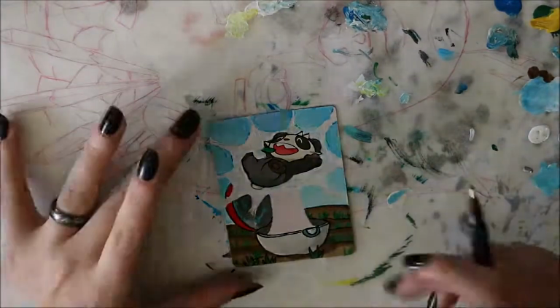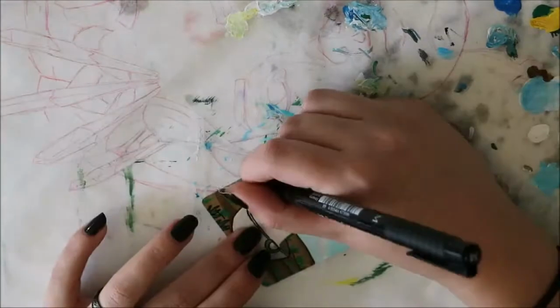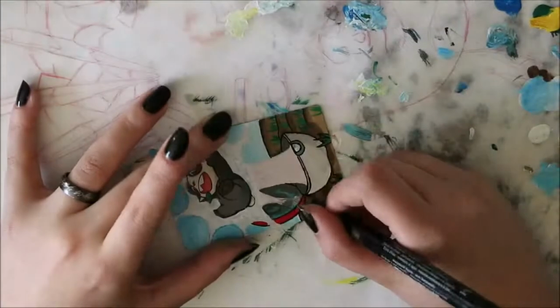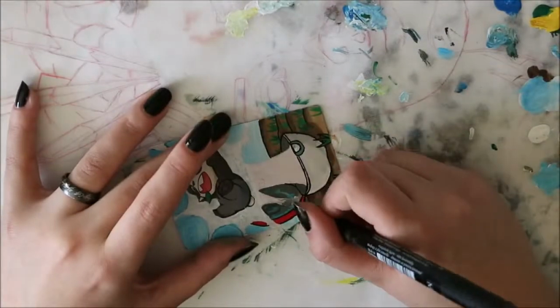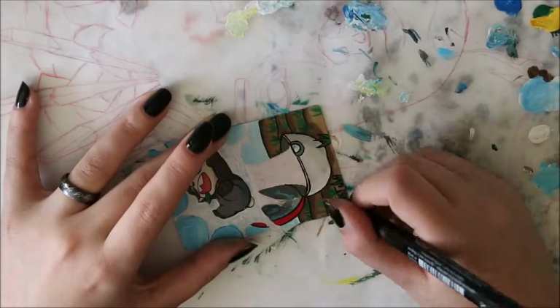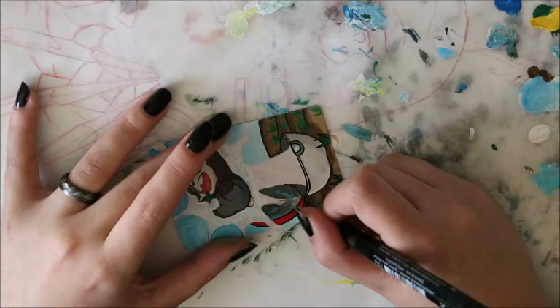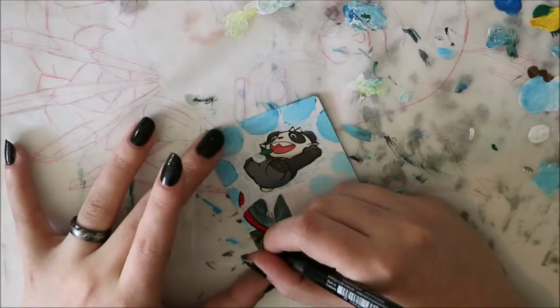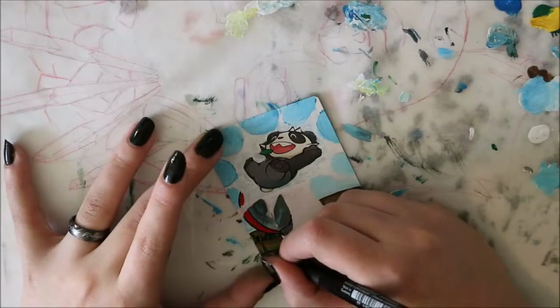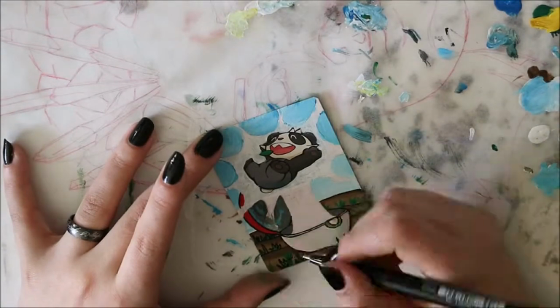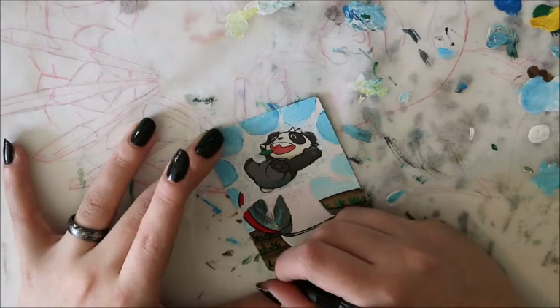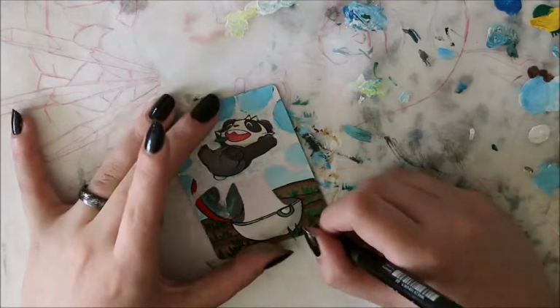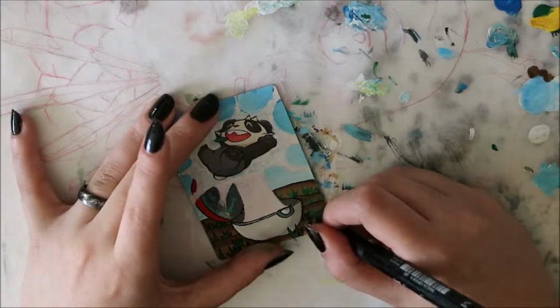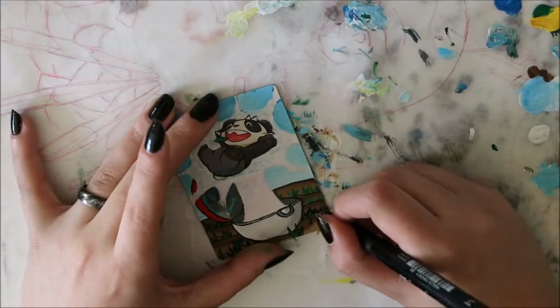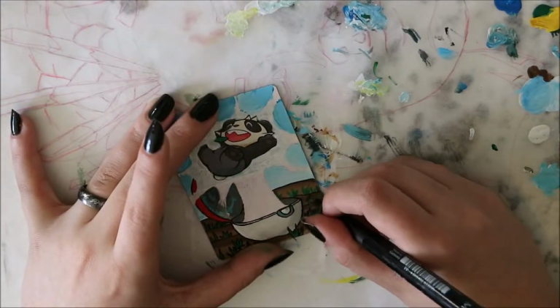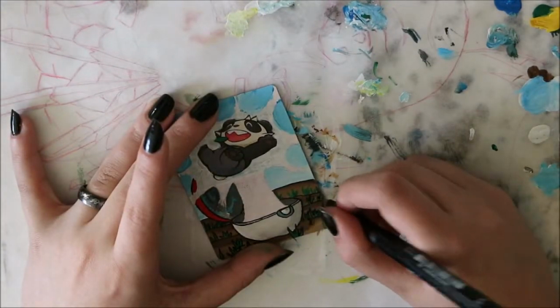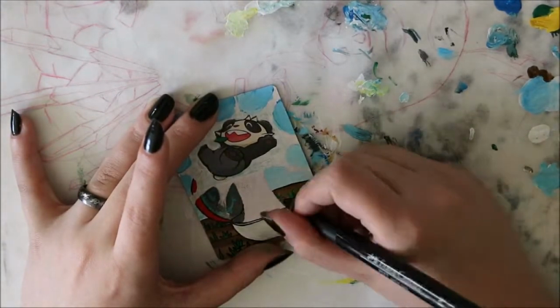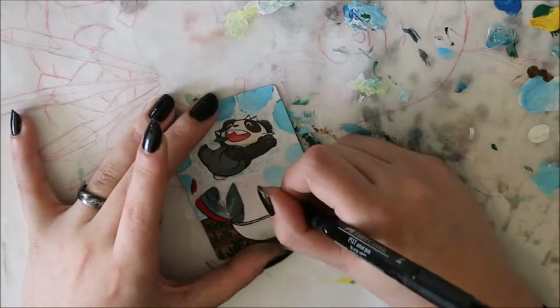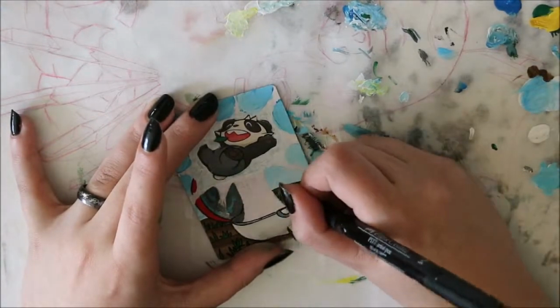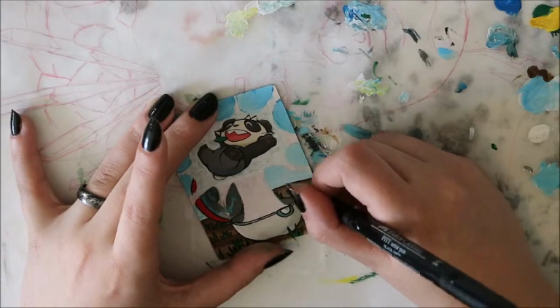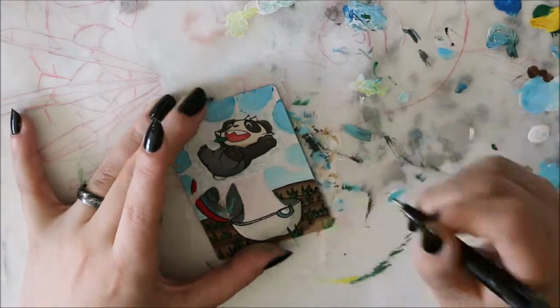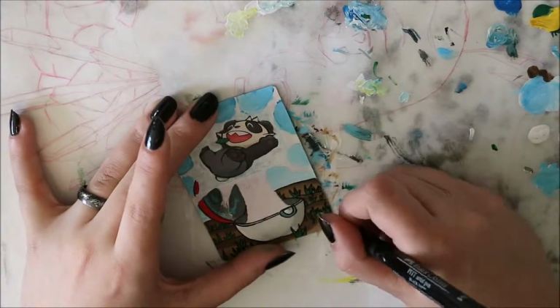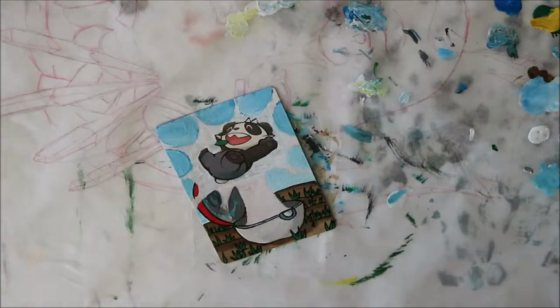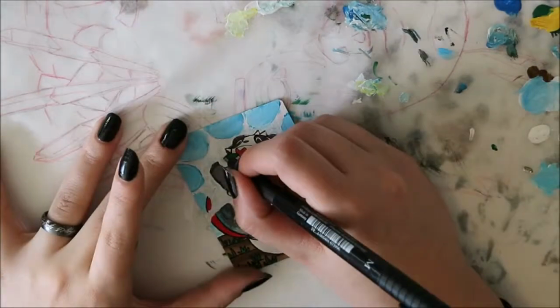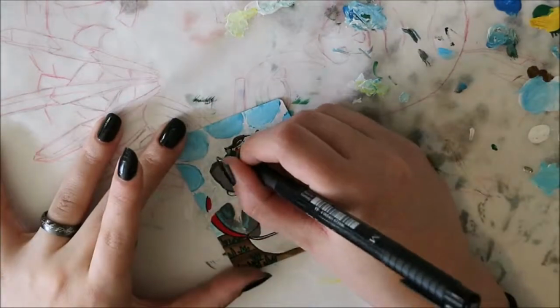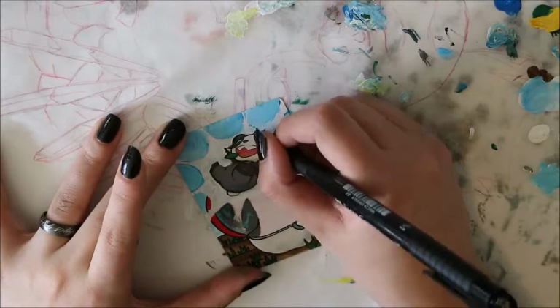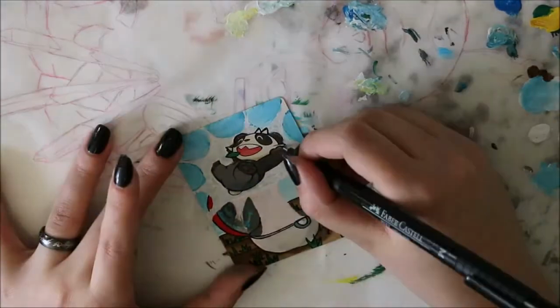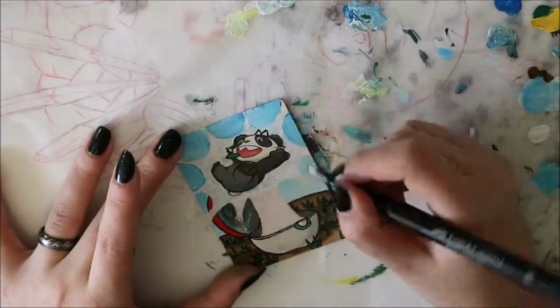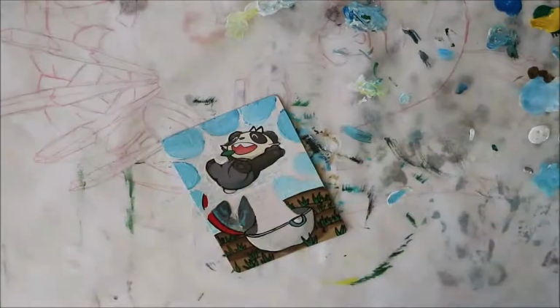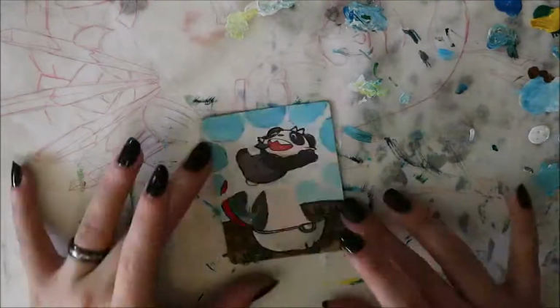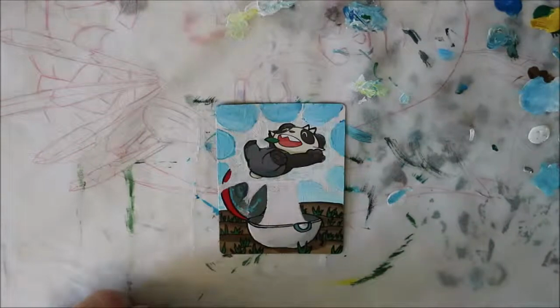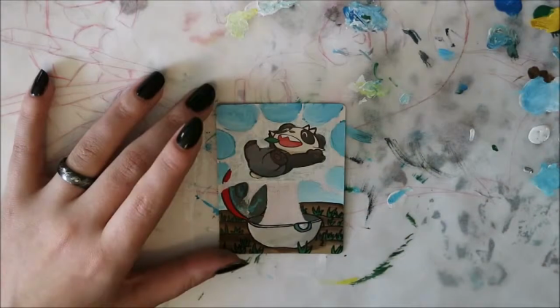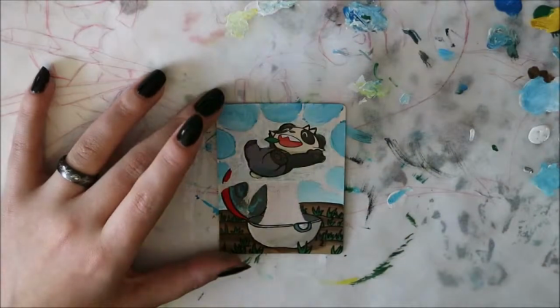I have tons more of this specific card and I did start another altar a while ago. I never finished it since I didn't like how it turned out, so I'm really pleased to see that this idea worked out so well. It's not the prettiest art I've made, but I think it really suits the card.